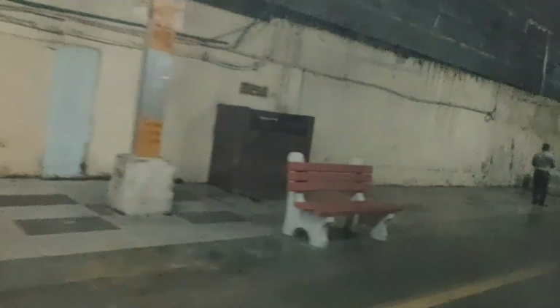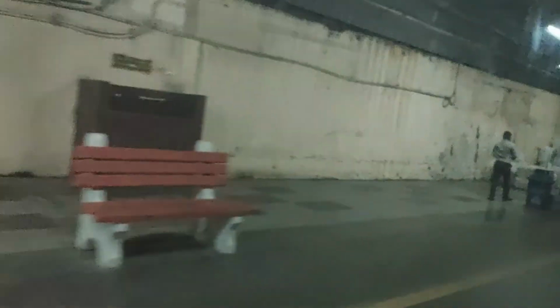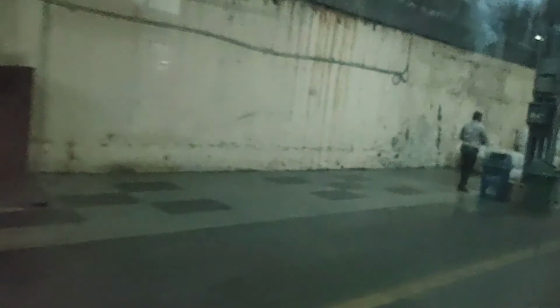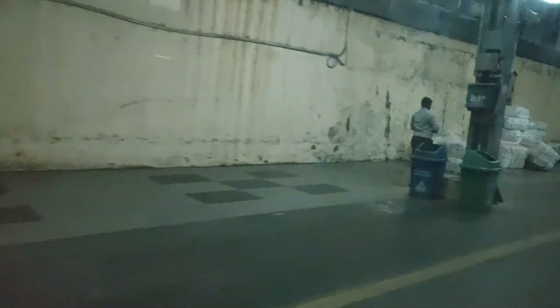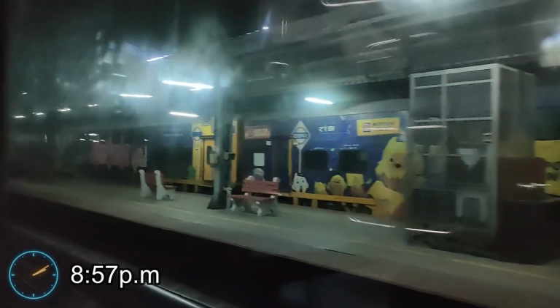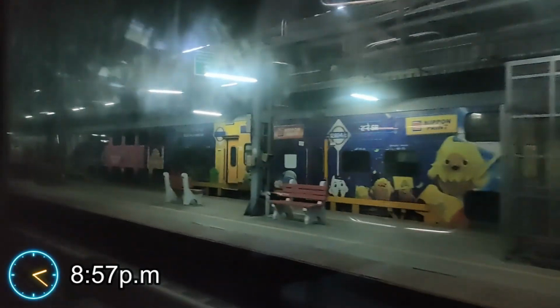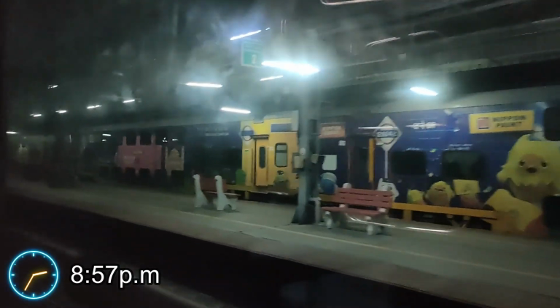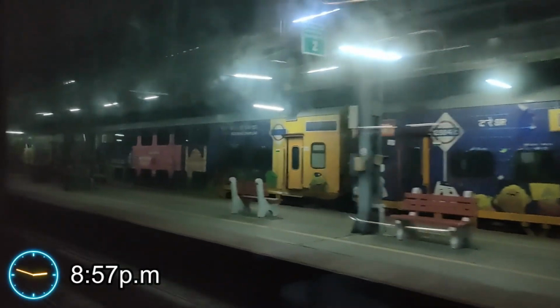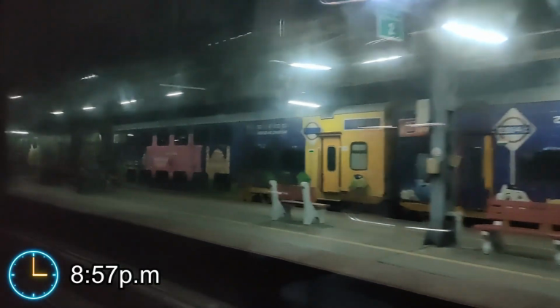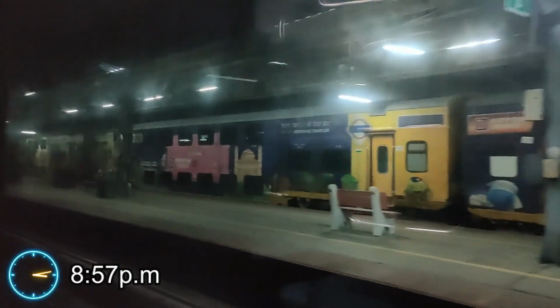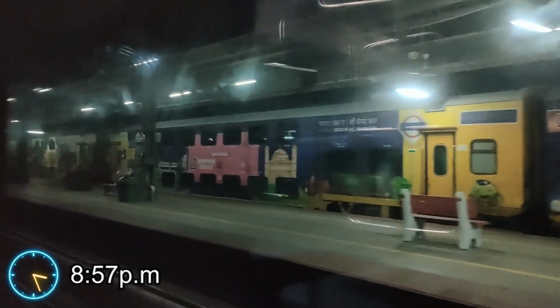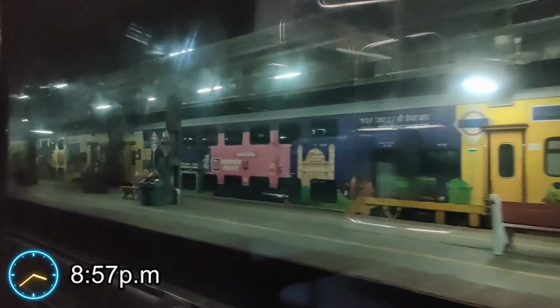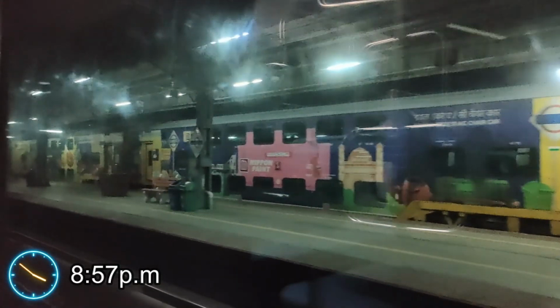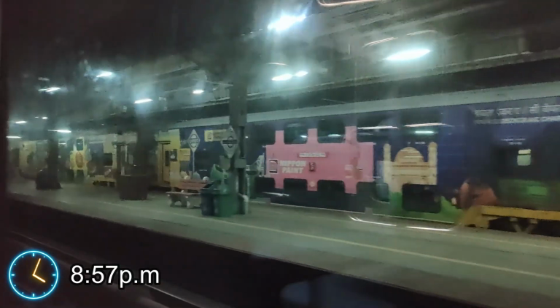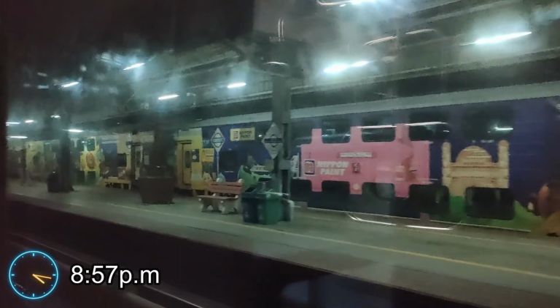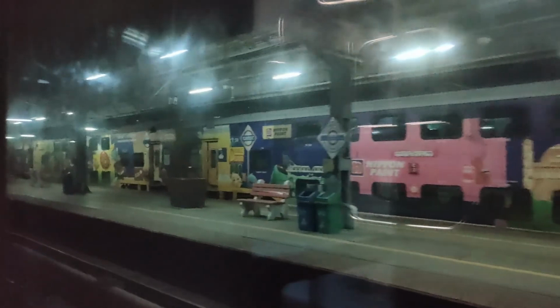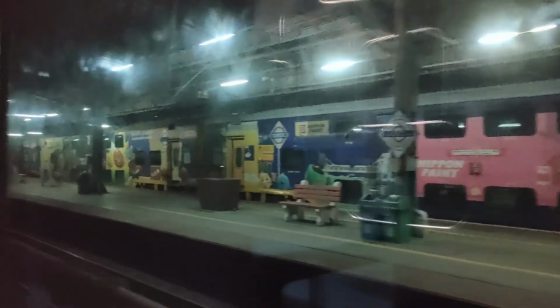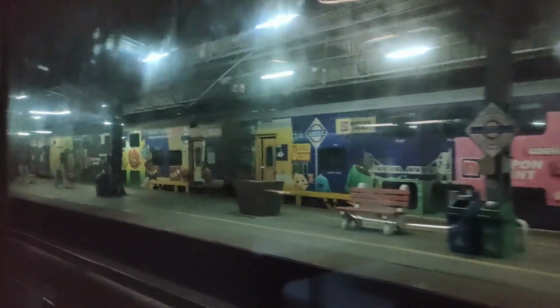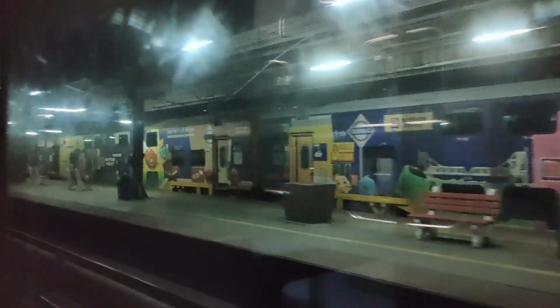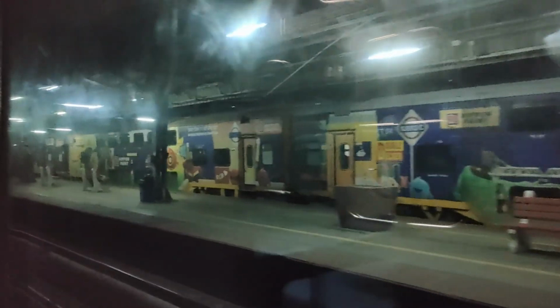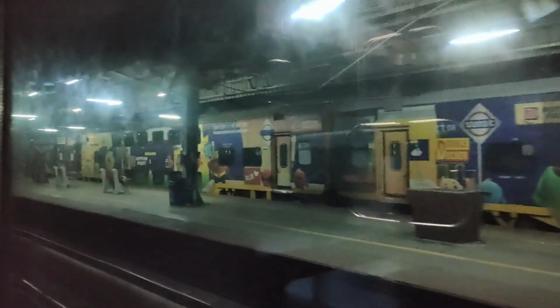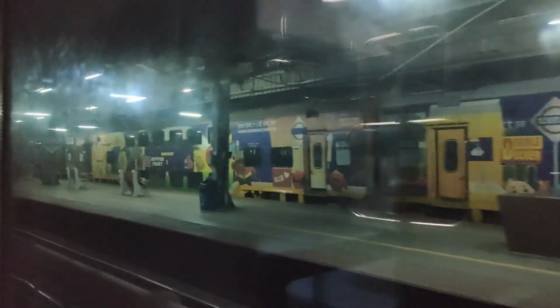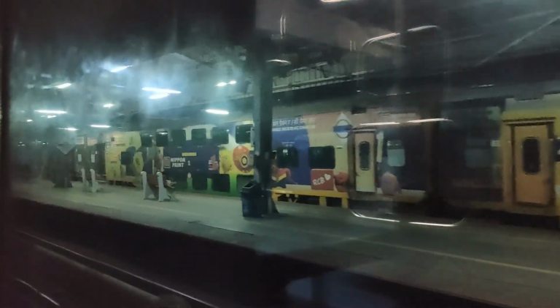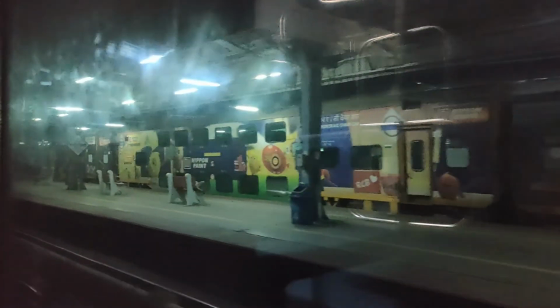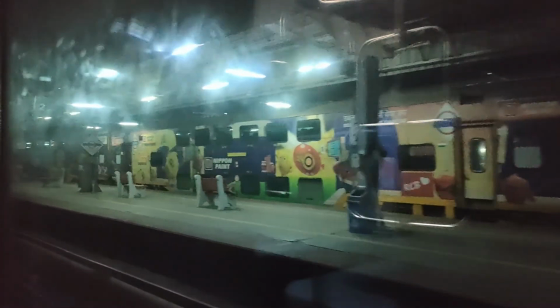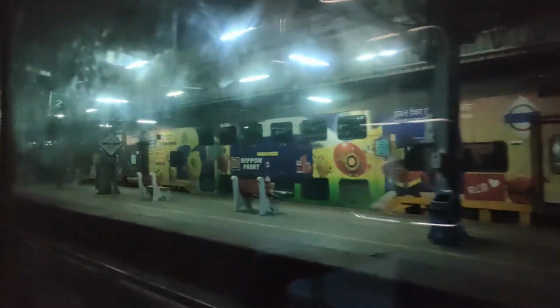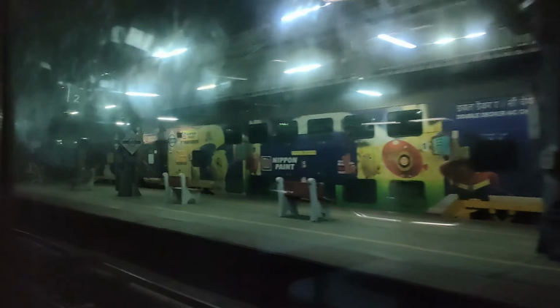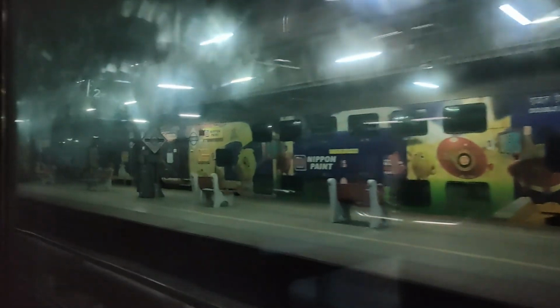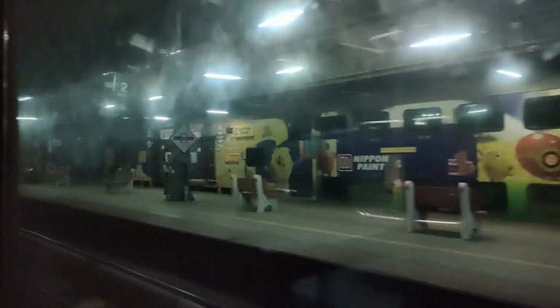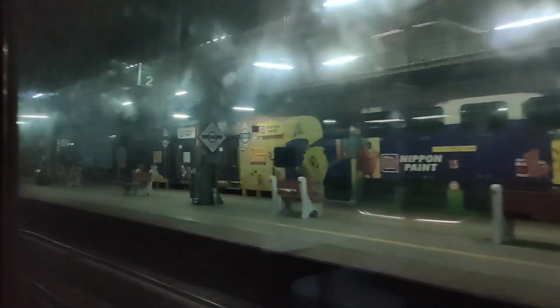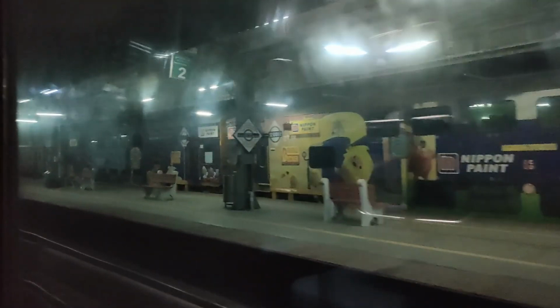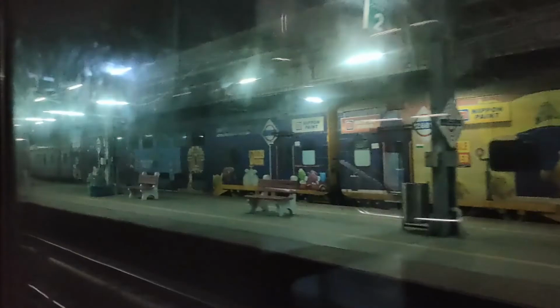I'll show you the other side of the platform as well. This is Platform Number 1, and you can see the AC double decker coming from Bengaluru, now halted at Chennai Central.